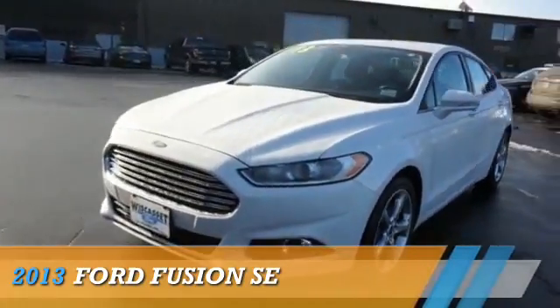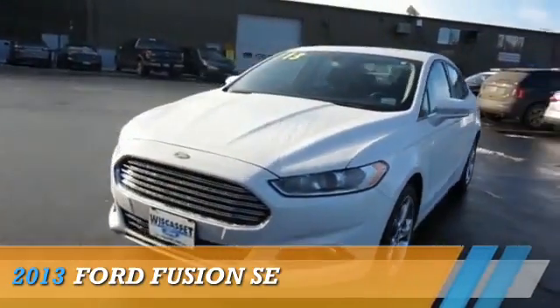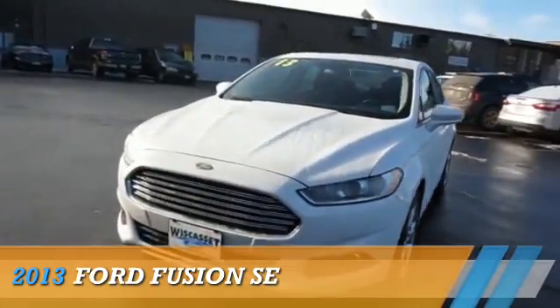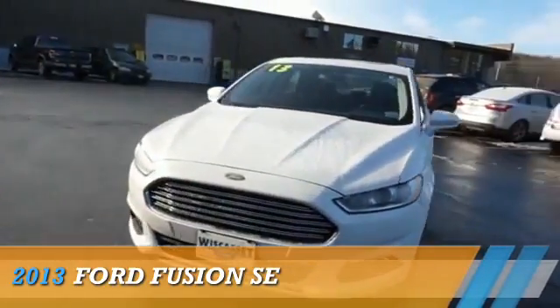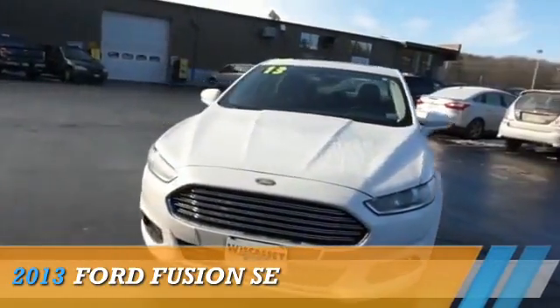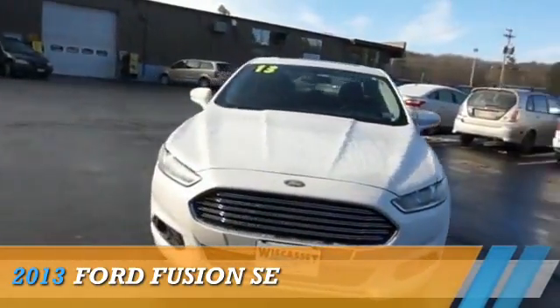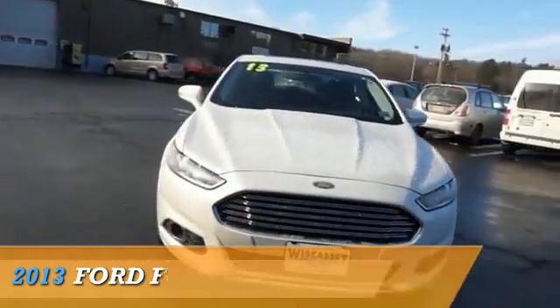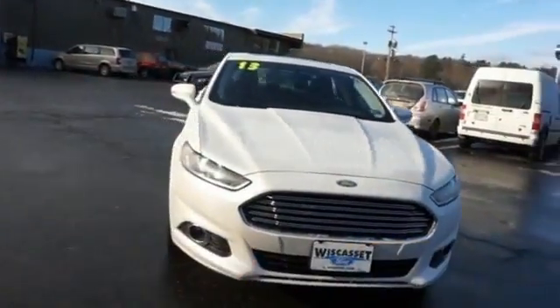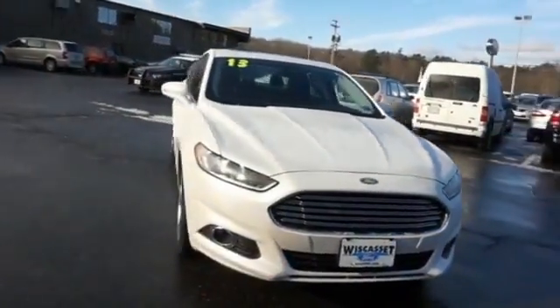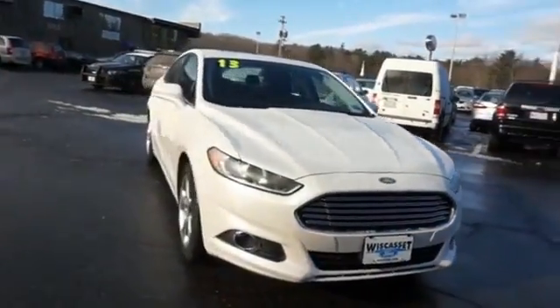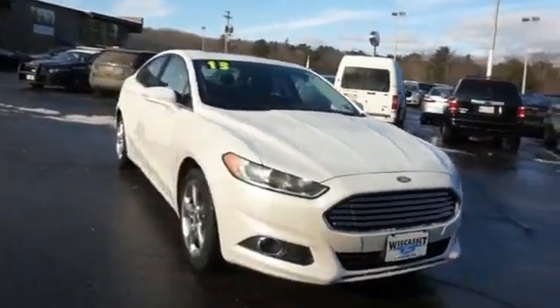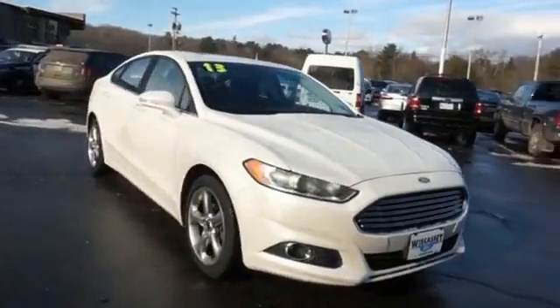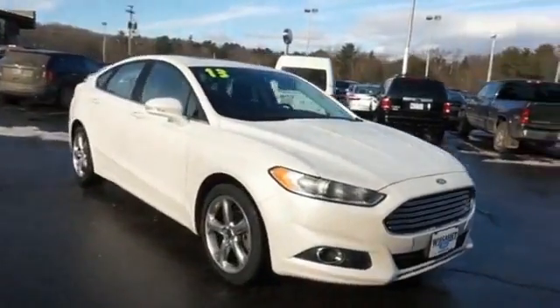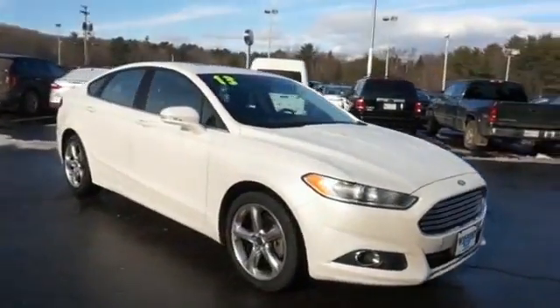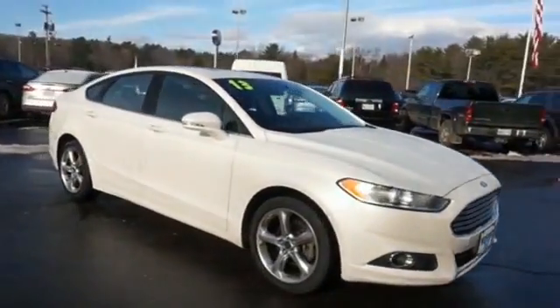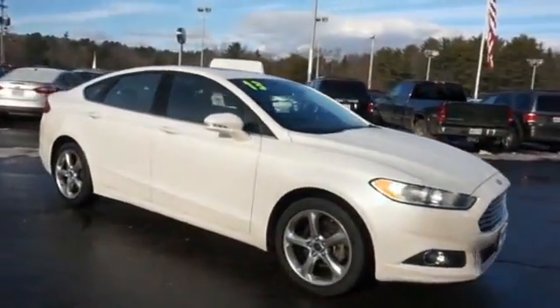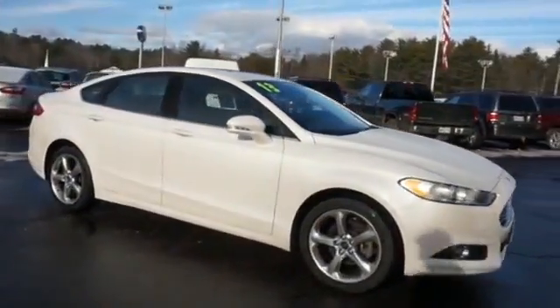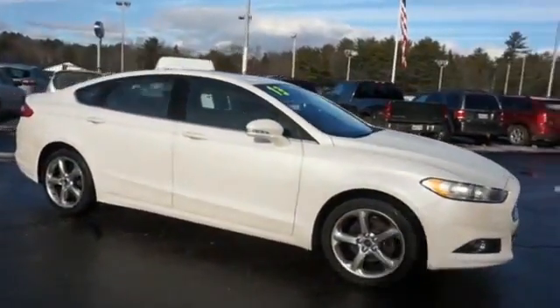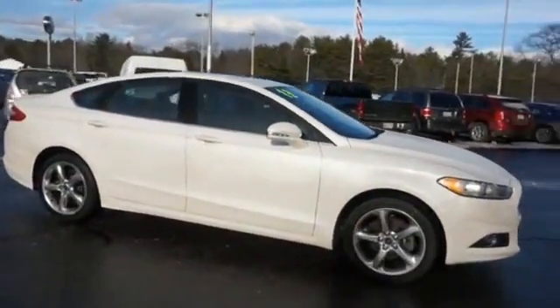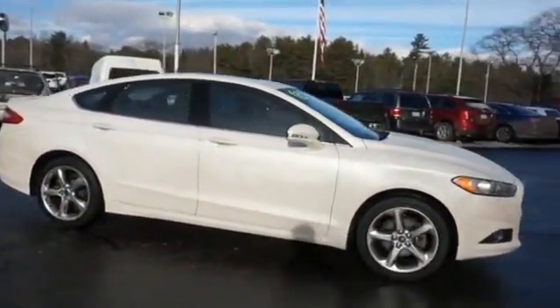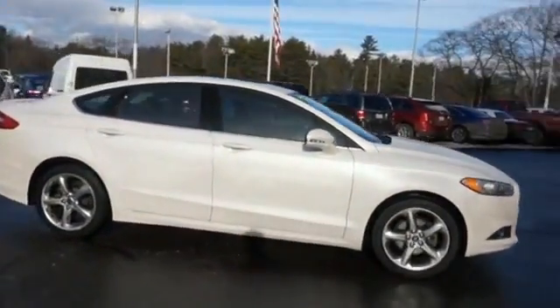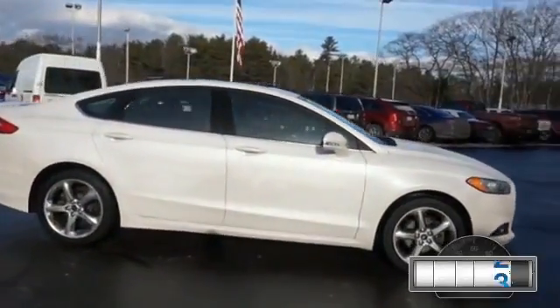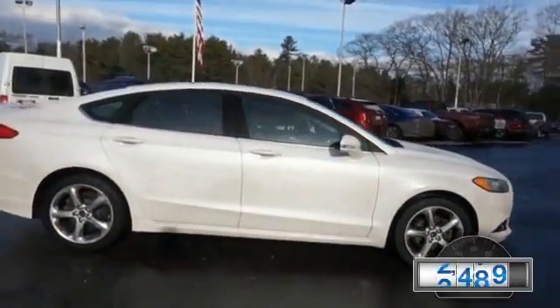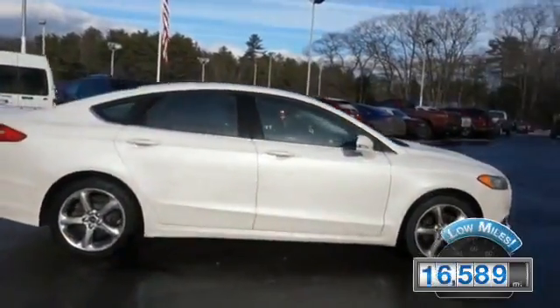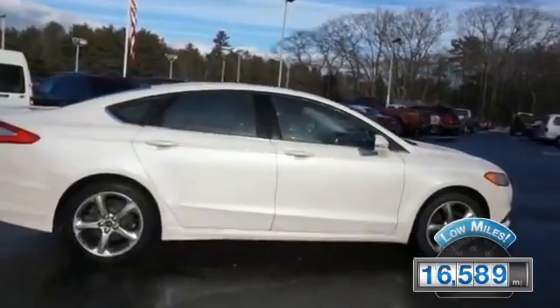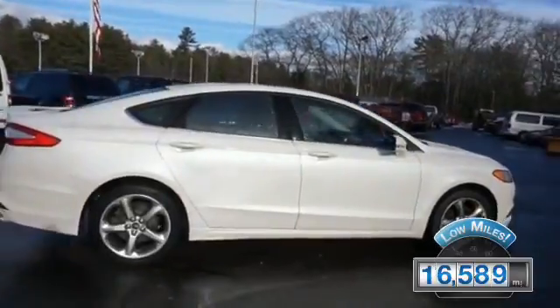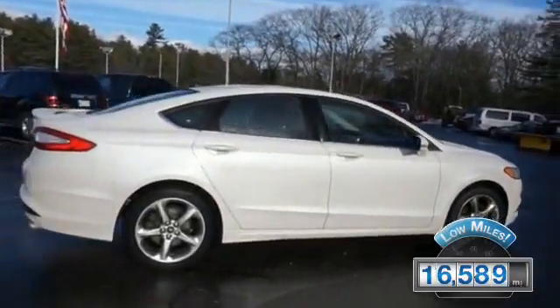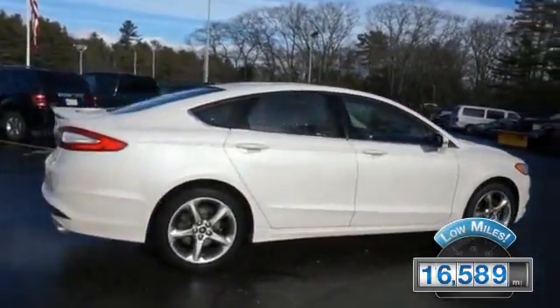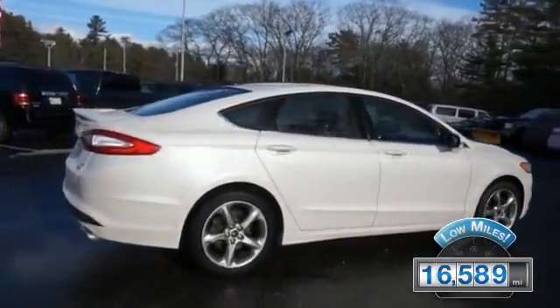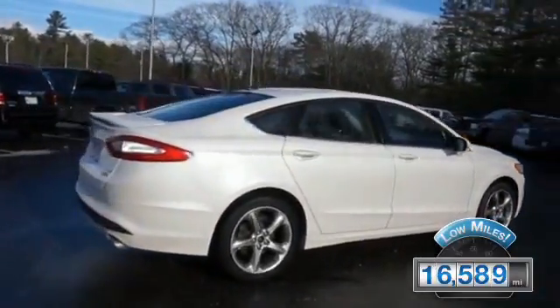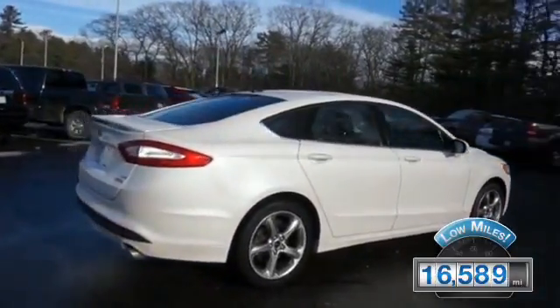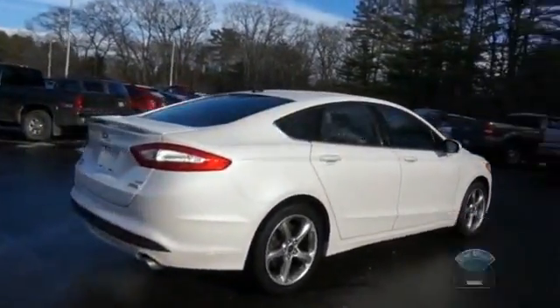Presenting the 2013 Ford Fusion. It's powered by Front Wheel Drive and a 1.6-liter four-cylinder engine. With fewer than 20,000 miles, this vehicle has a long road ahead.